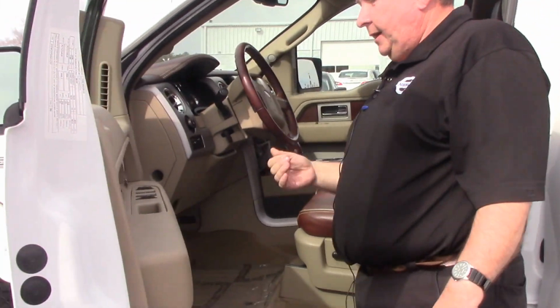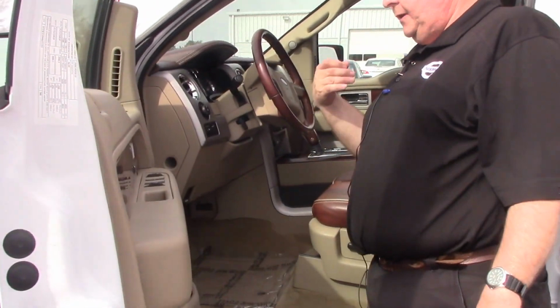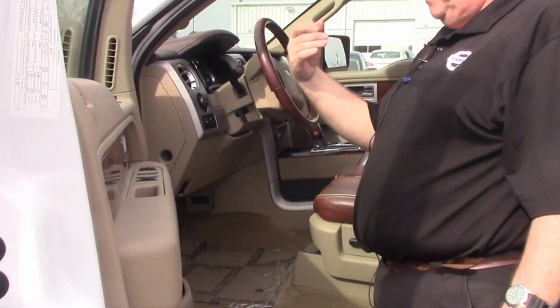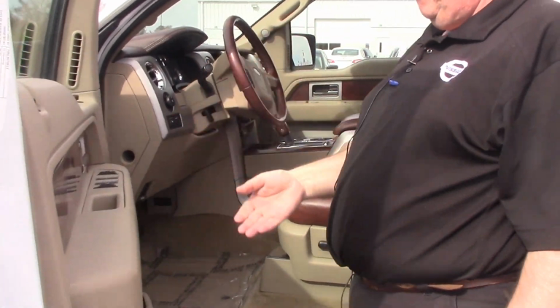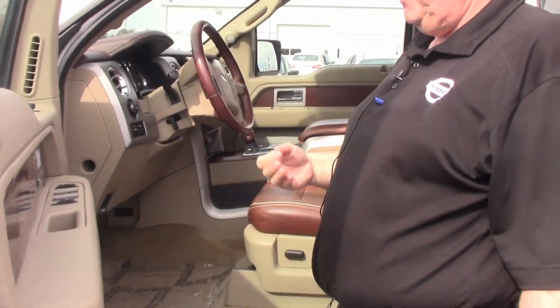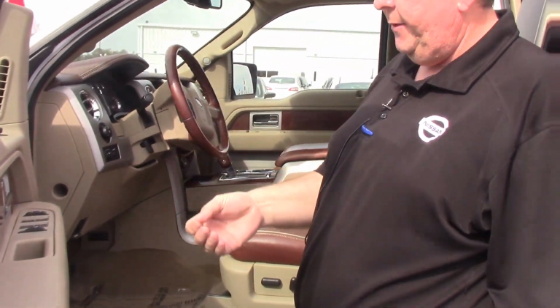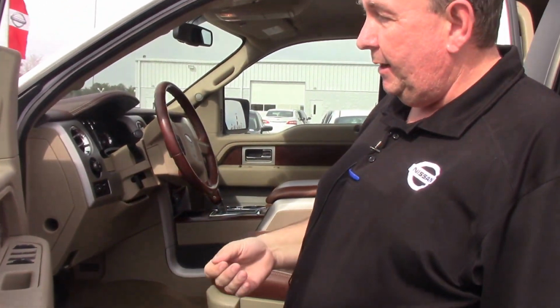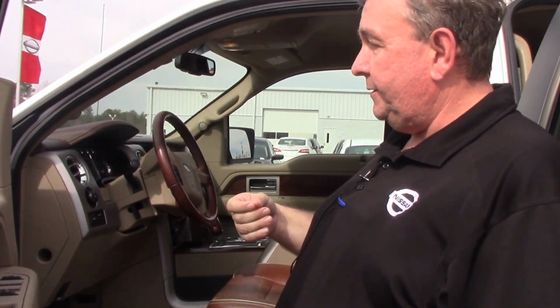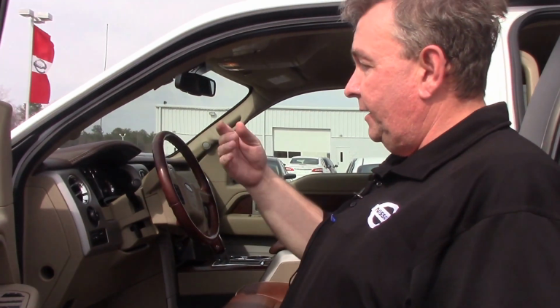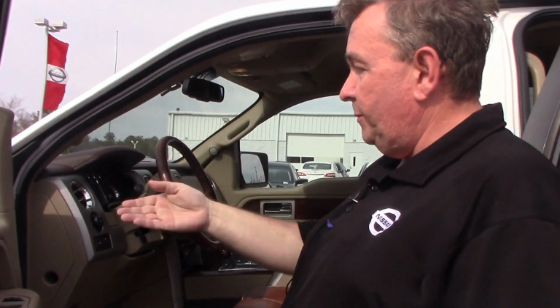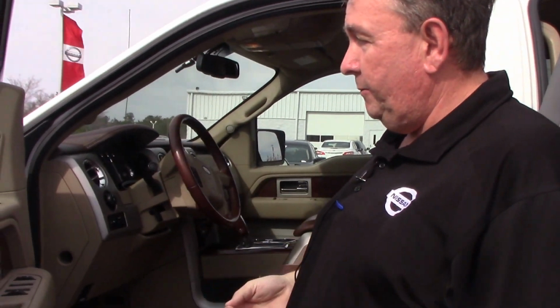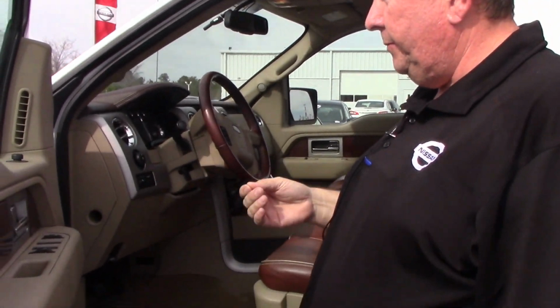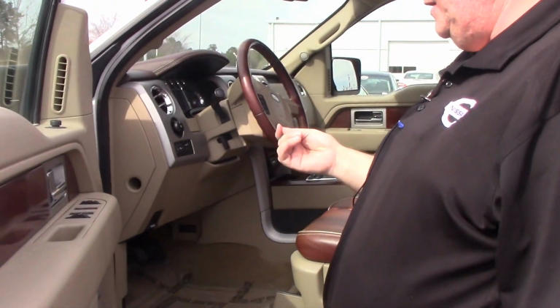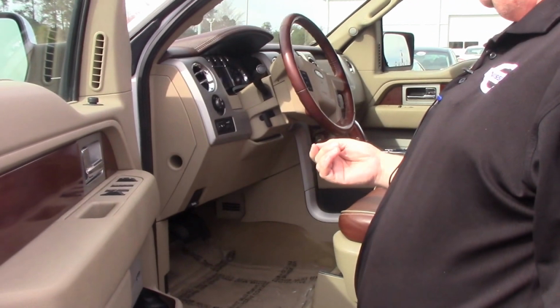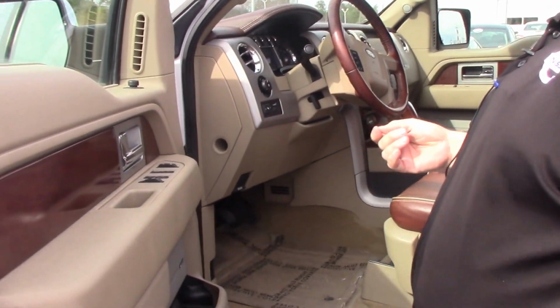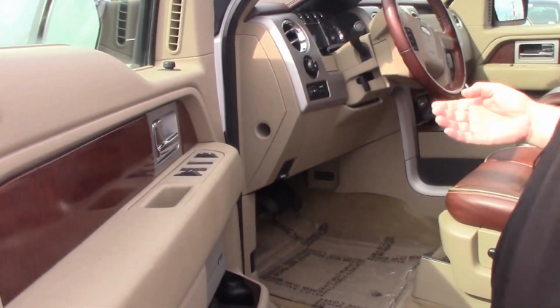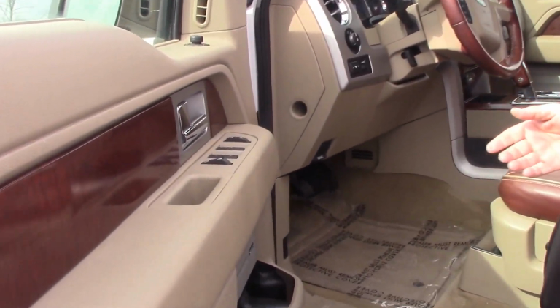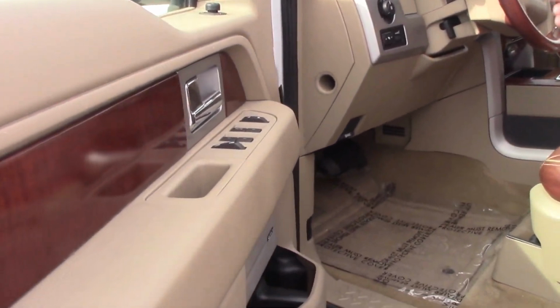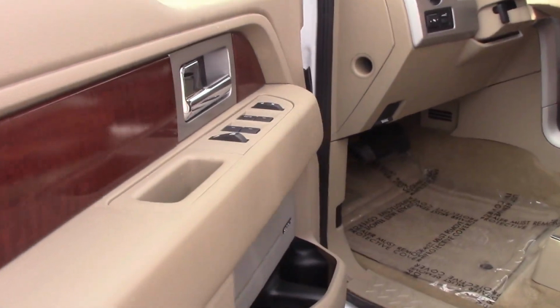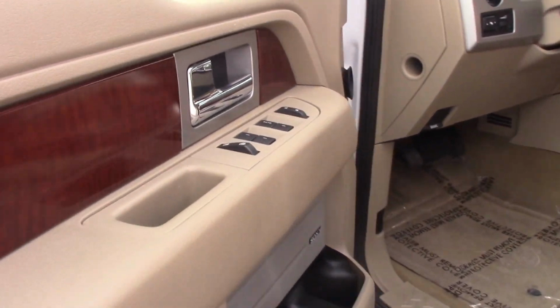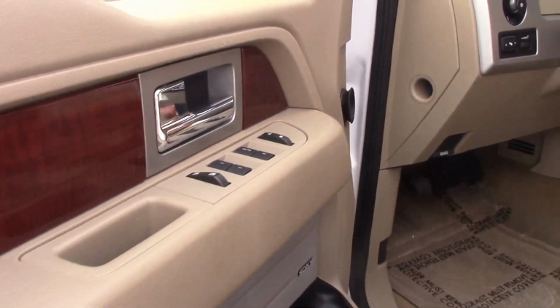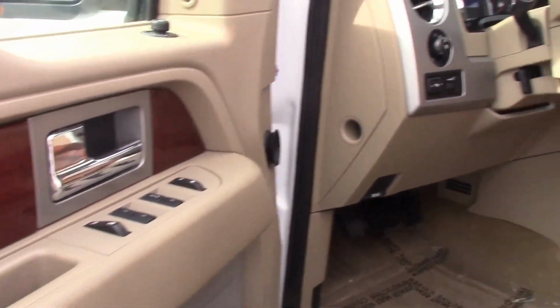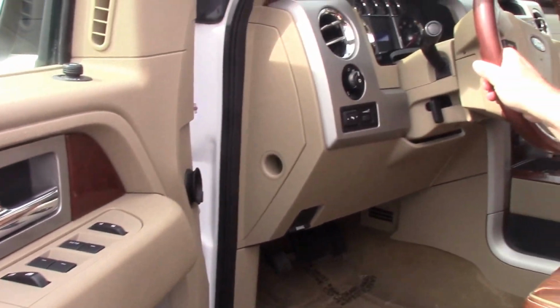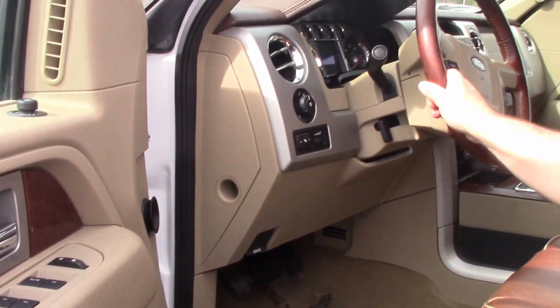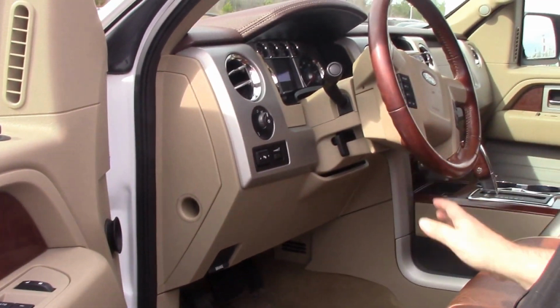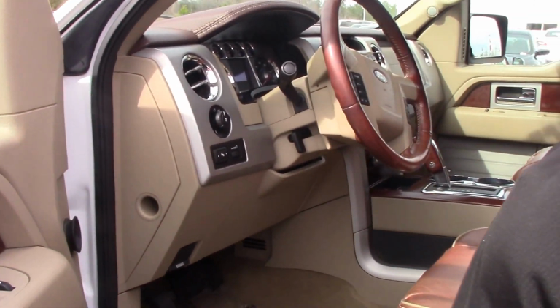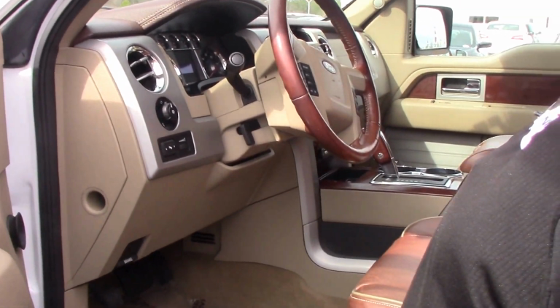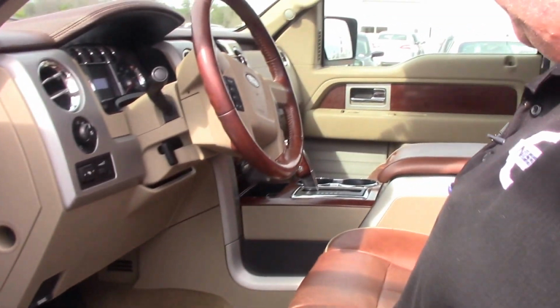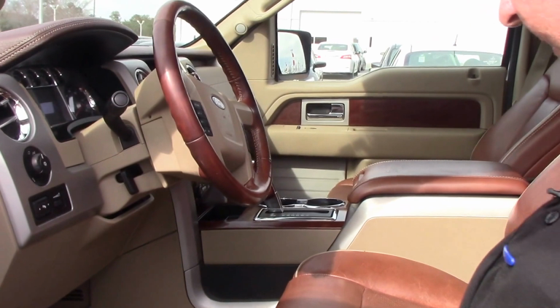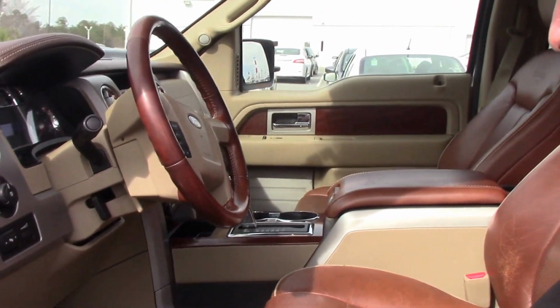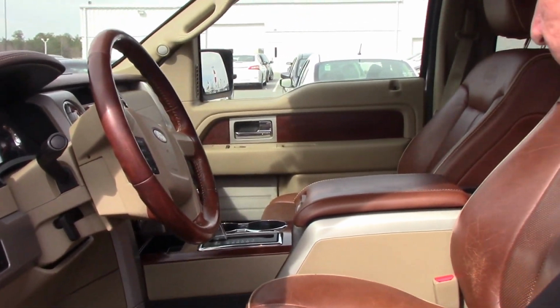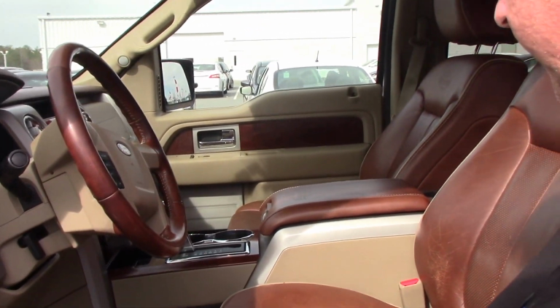It has the power windows, the power door locks, and remote mirrors. It has the leather steering wheel and leather seats with two-tone ends.